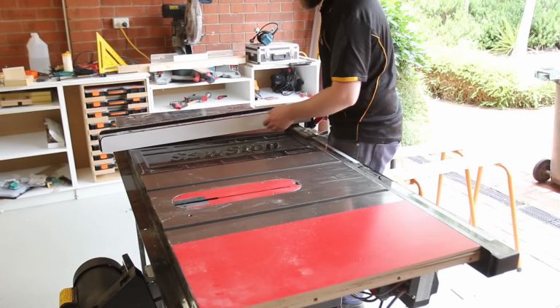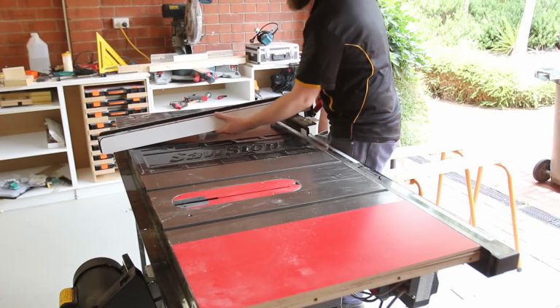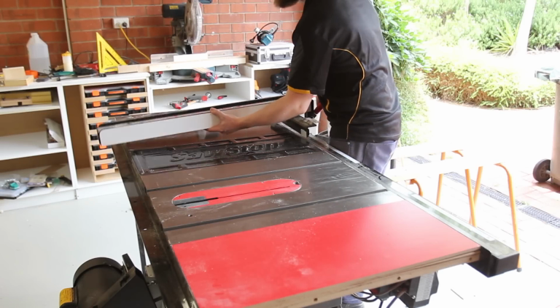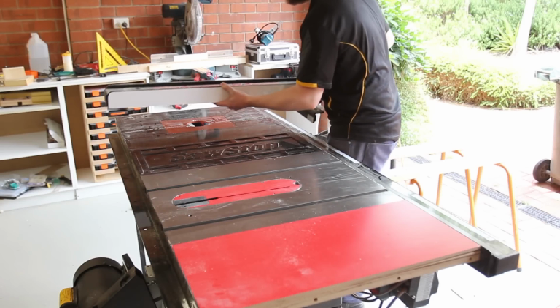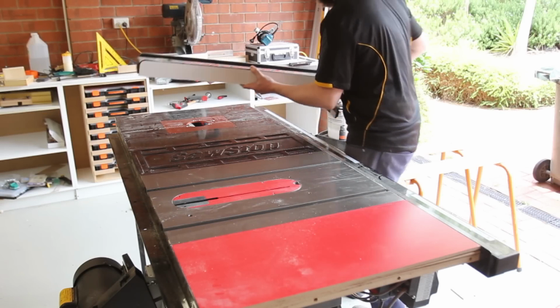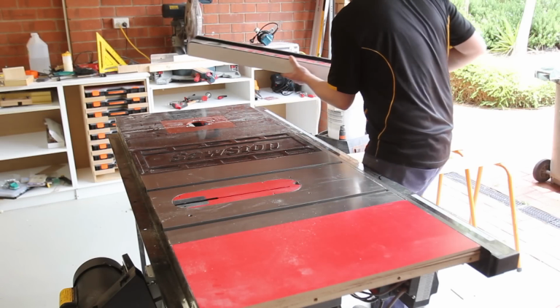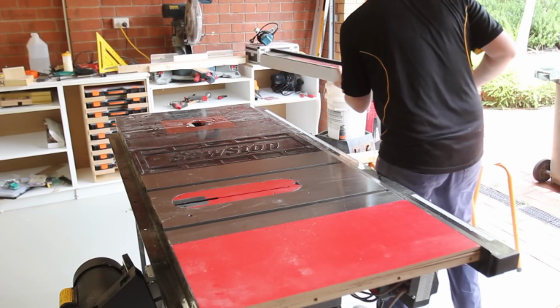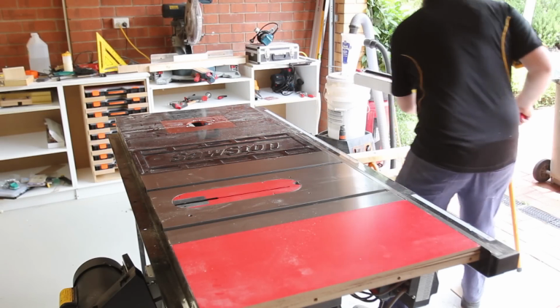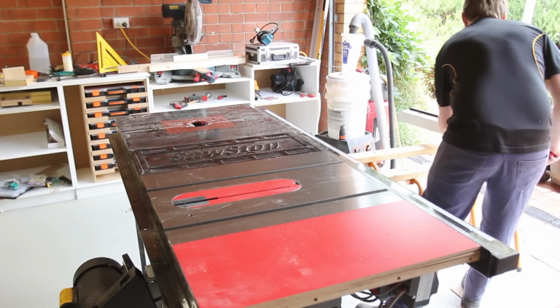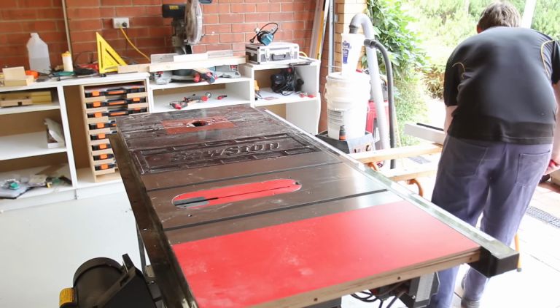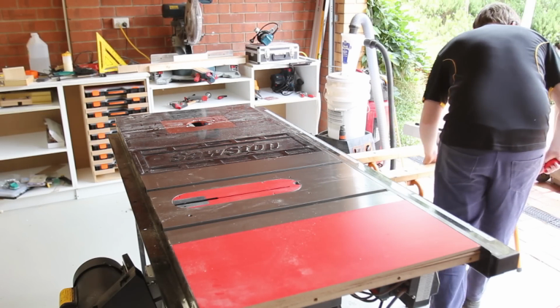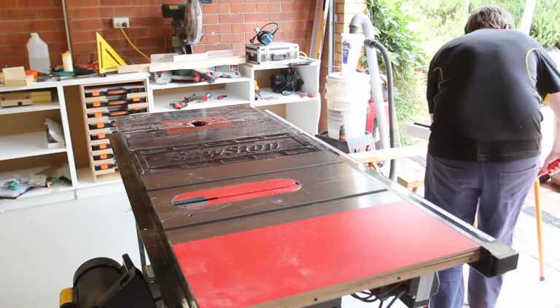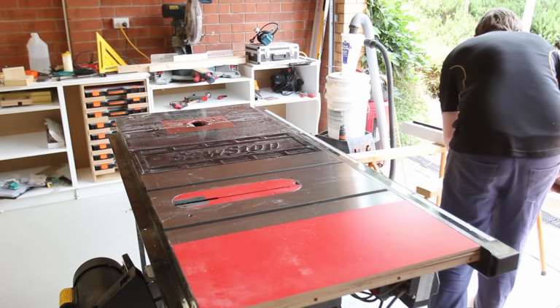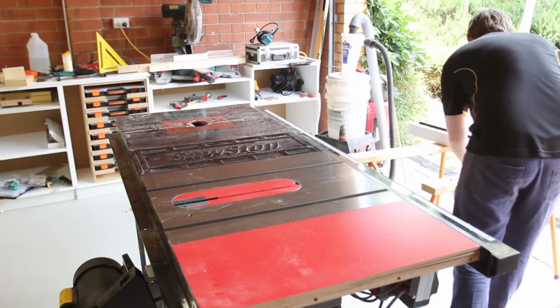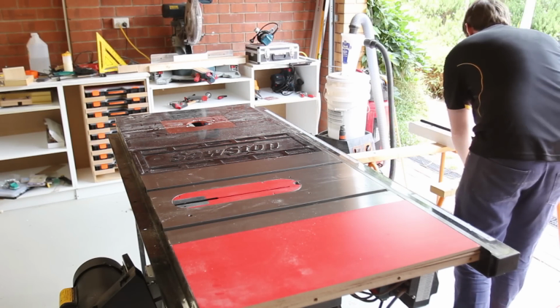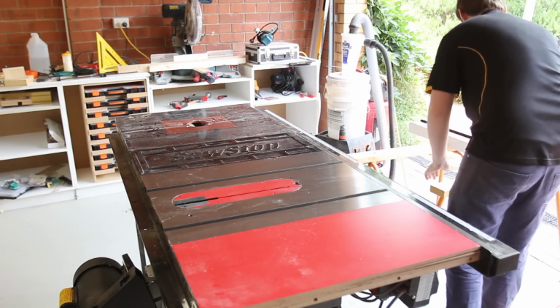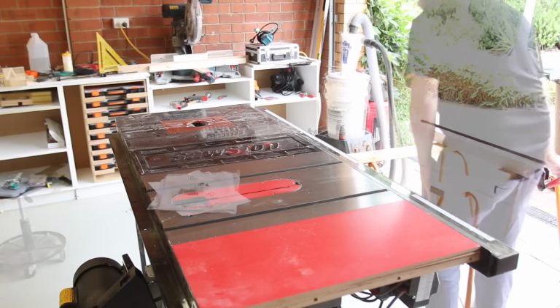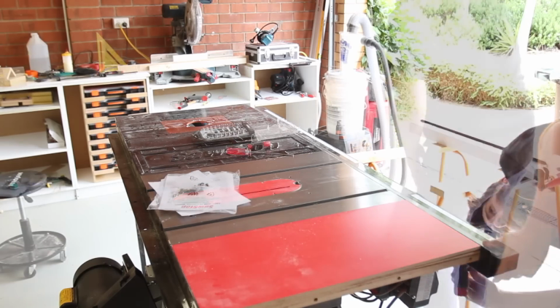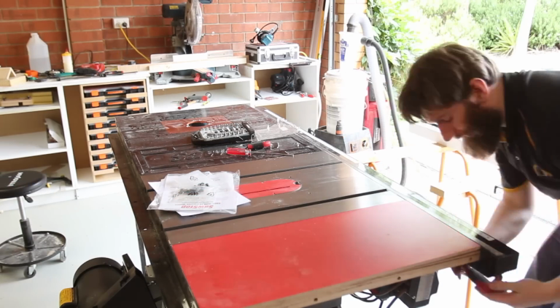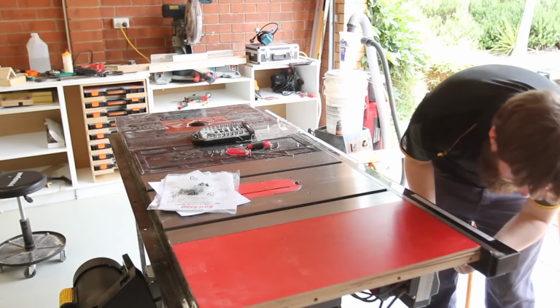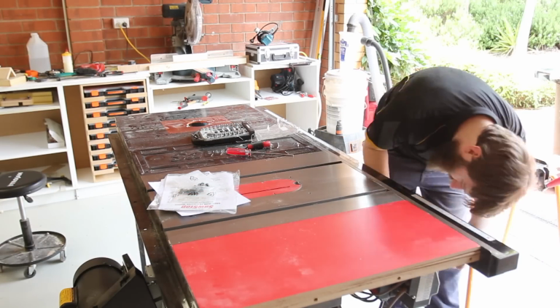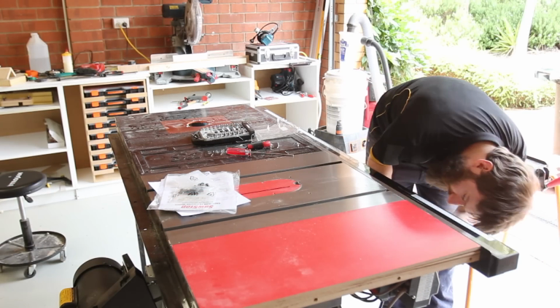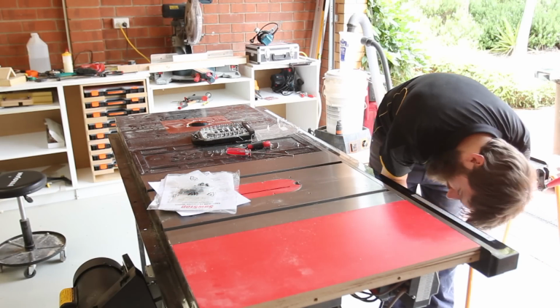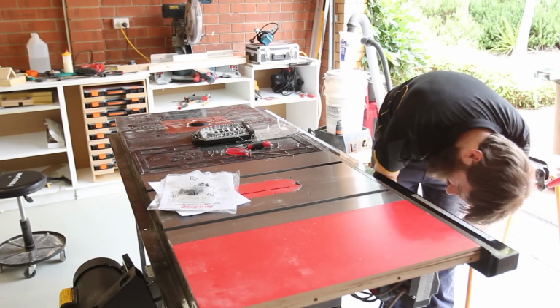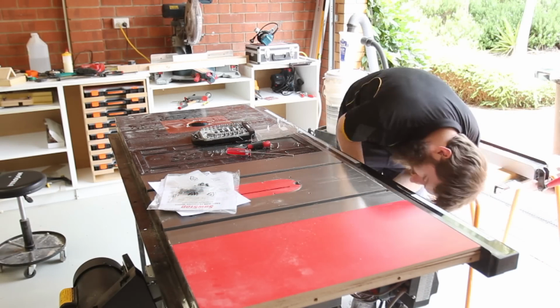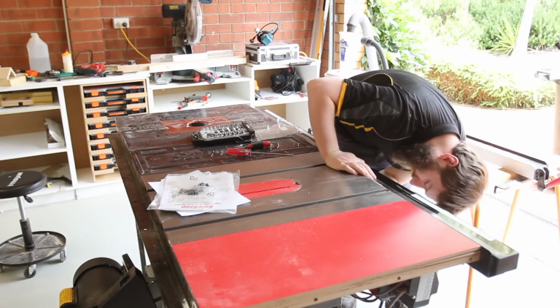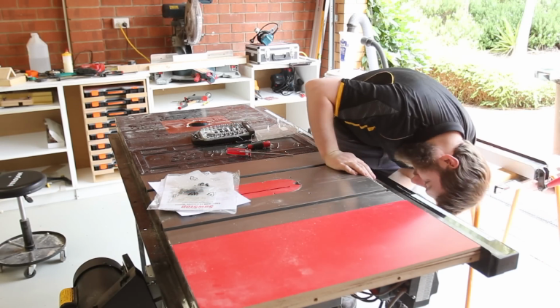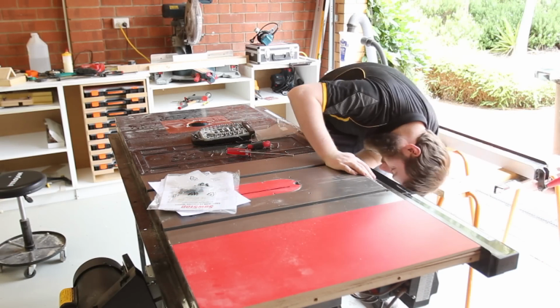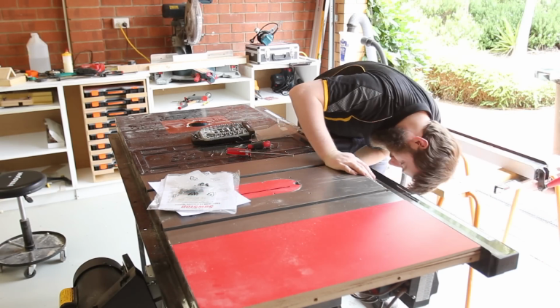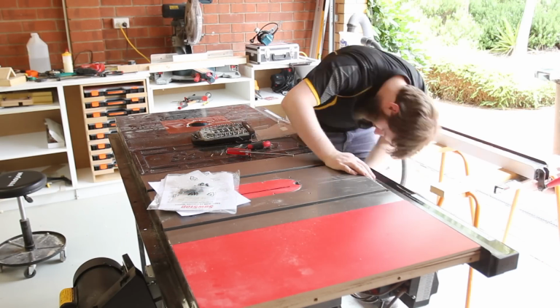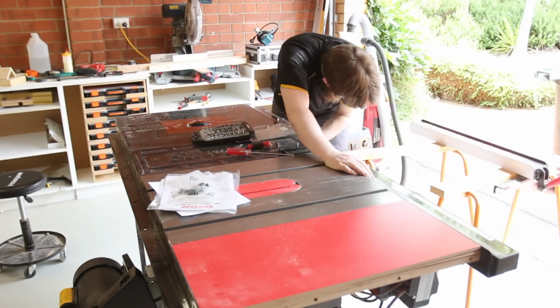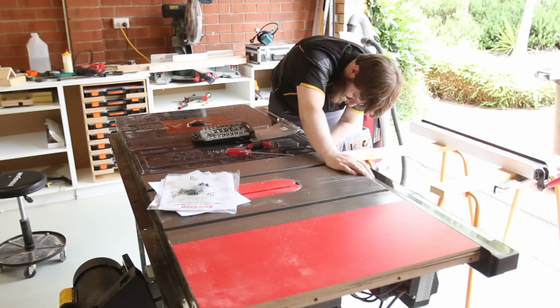Next, the saw had to be disassembled. You can see this was the same time I was building the mitre saw station, cabinets, and the router table. I only wanted to disassemble the saw once because it was a bit of a pain to reassemble everything.